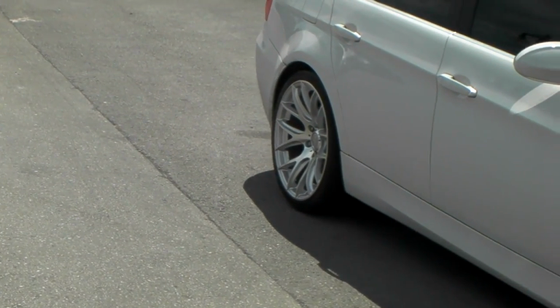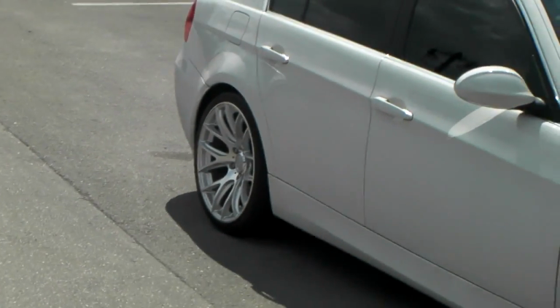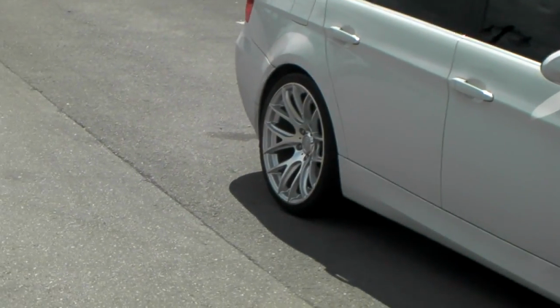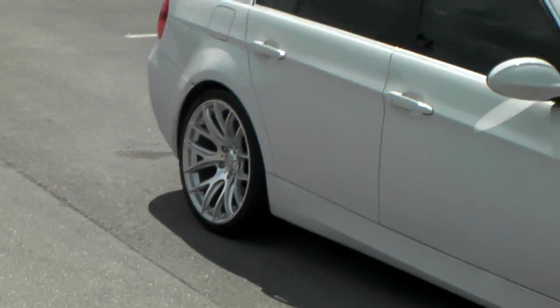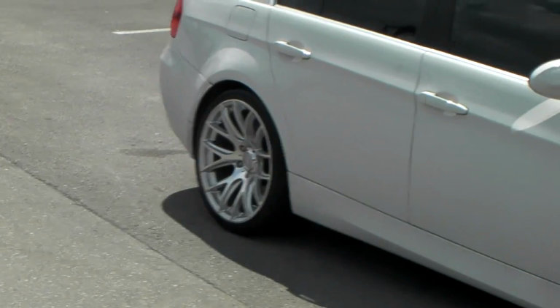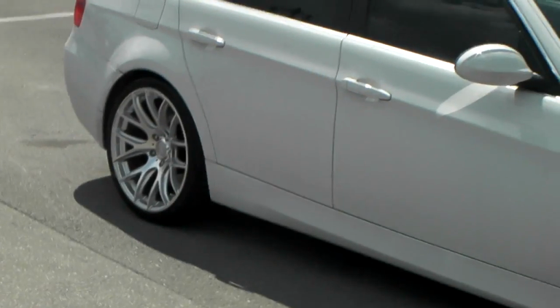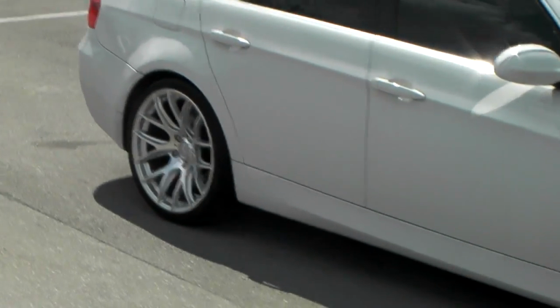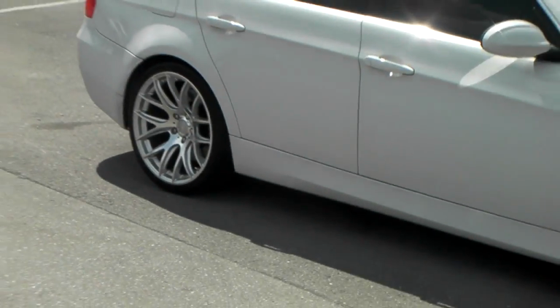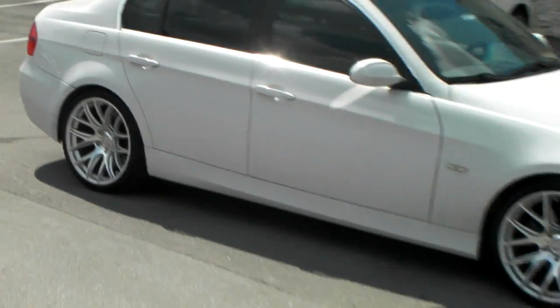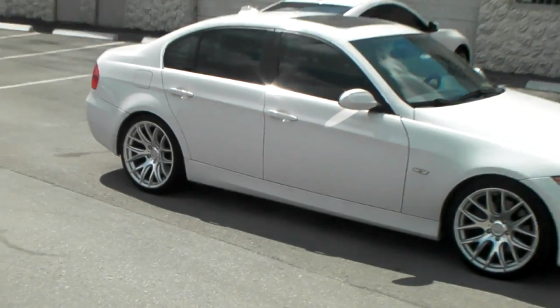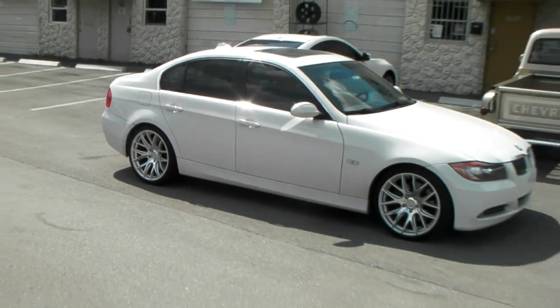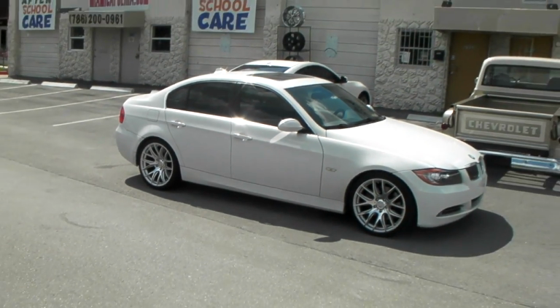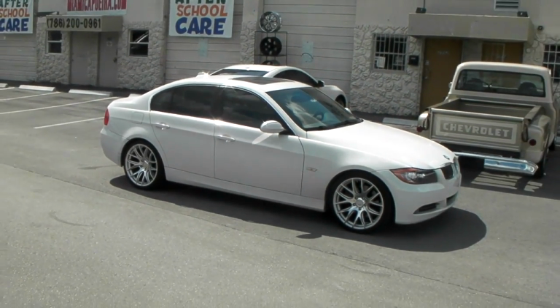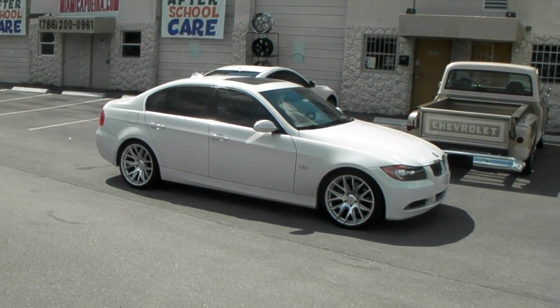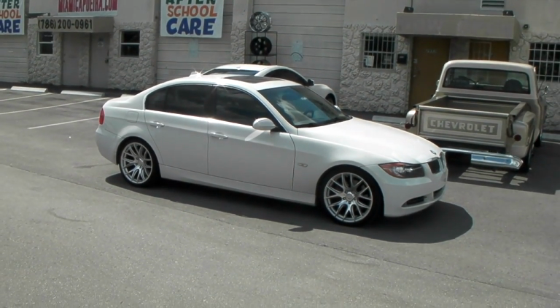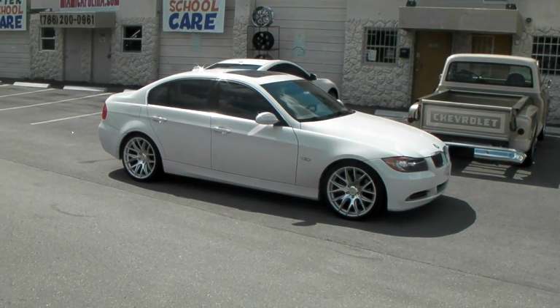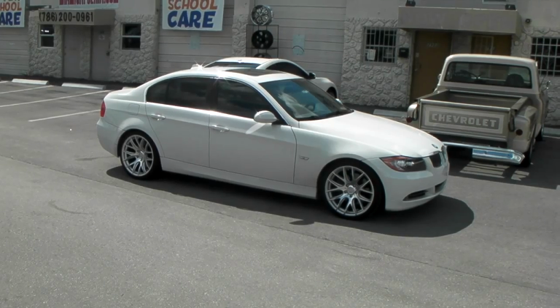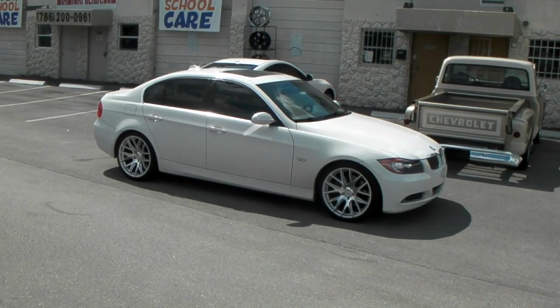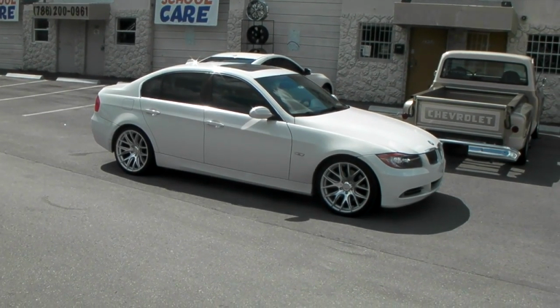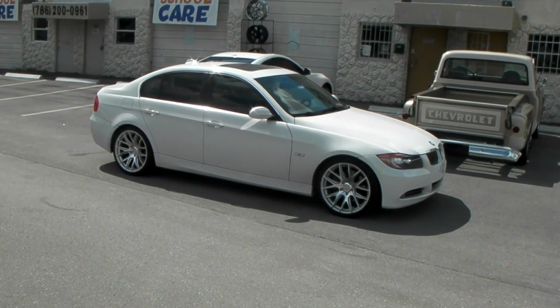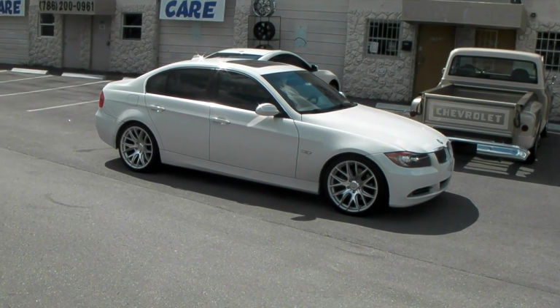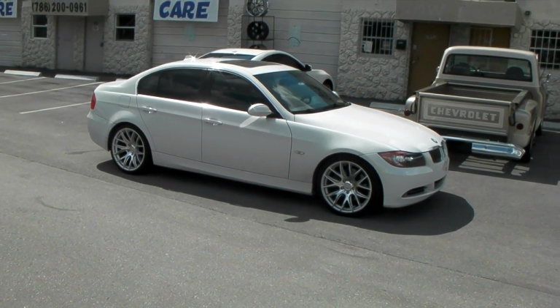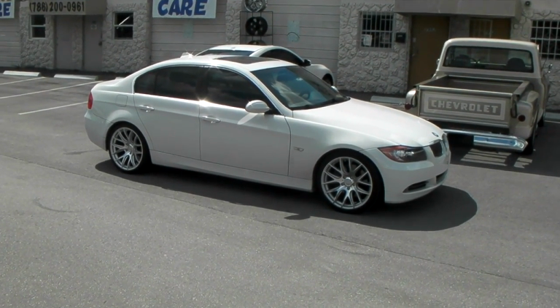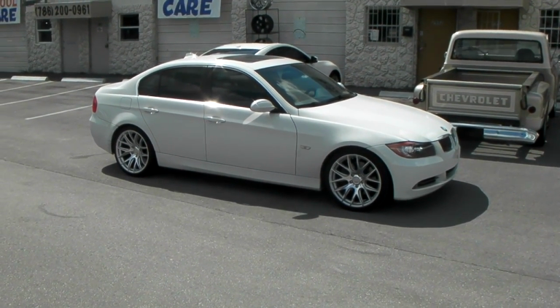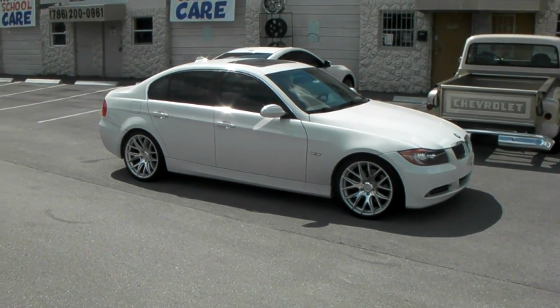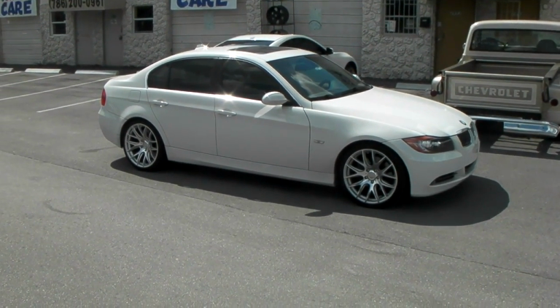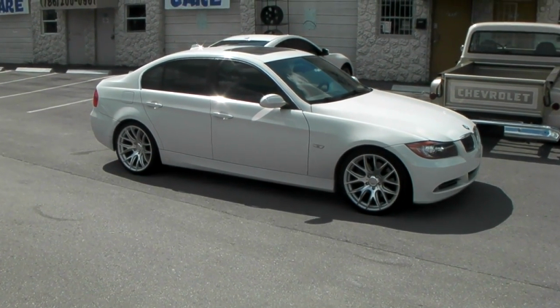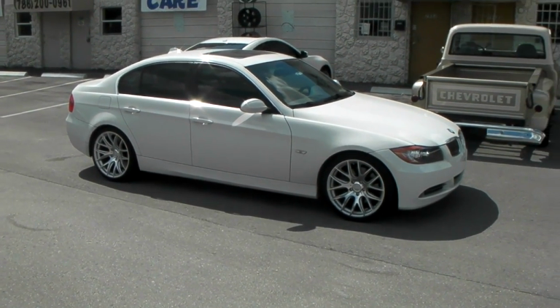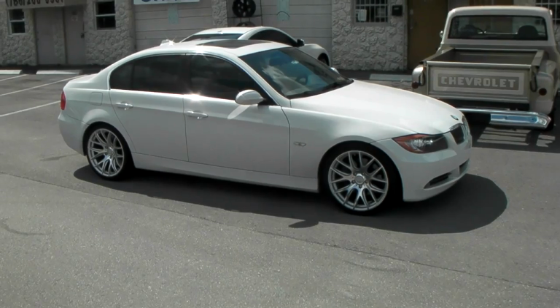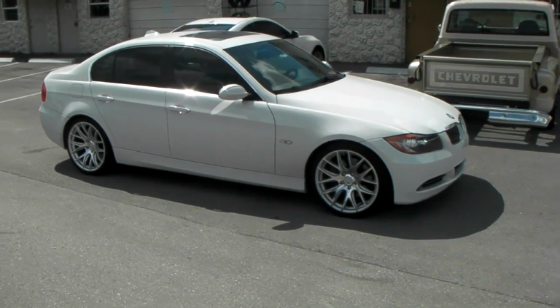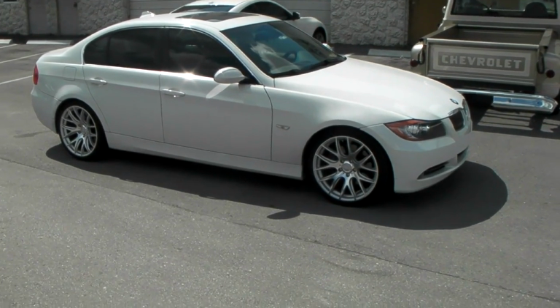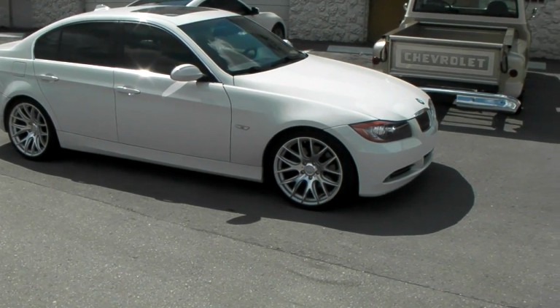It's like this wheel was made to fit on this vehicle — it just always comes out really, really nice. You can find these online at DovesAndTires.com or call us at 877-544-8473. This is your boy KB from Doves & Tires TV, signing off.